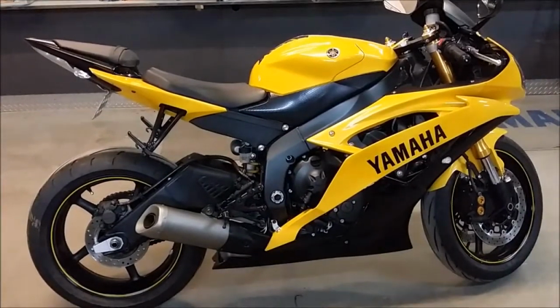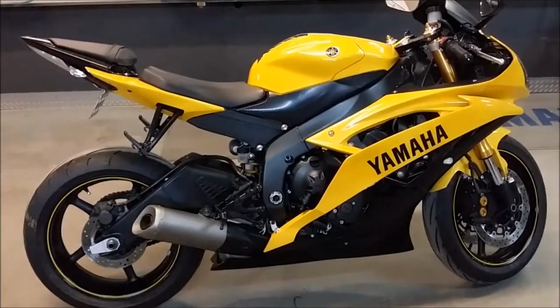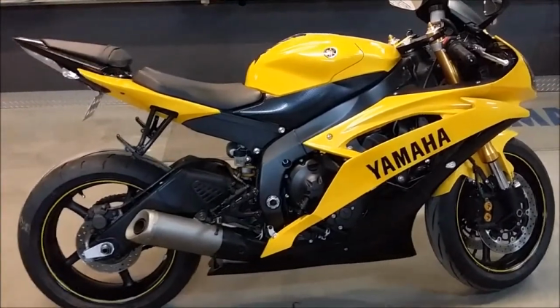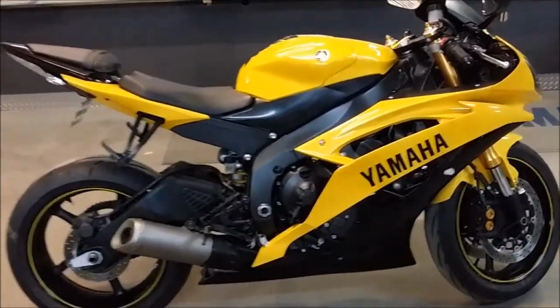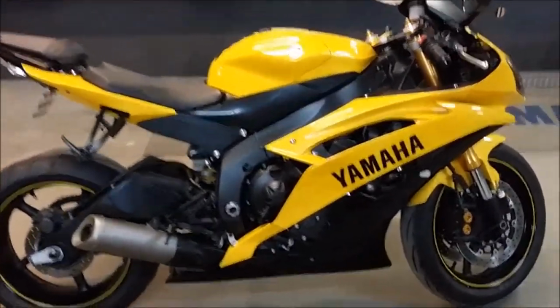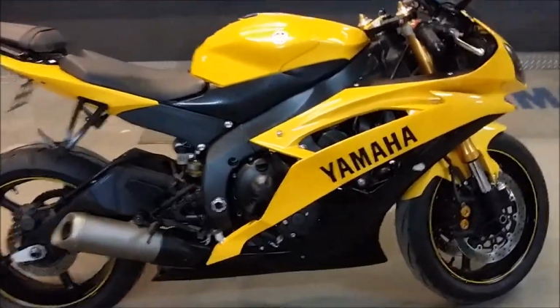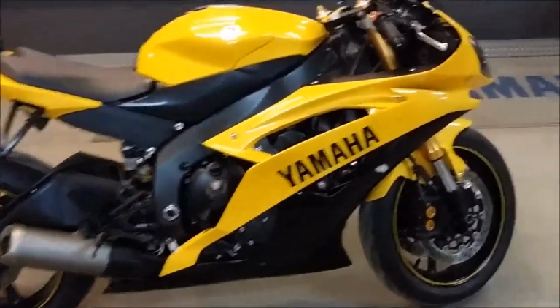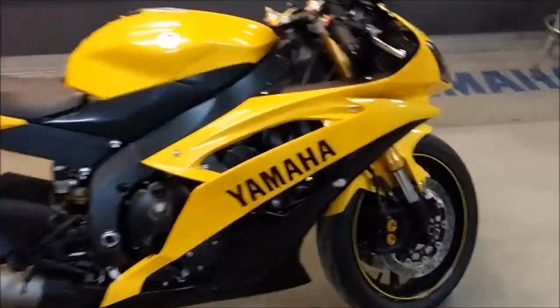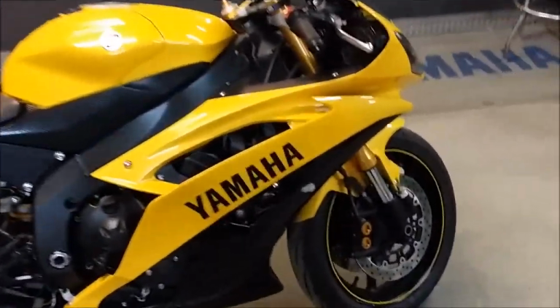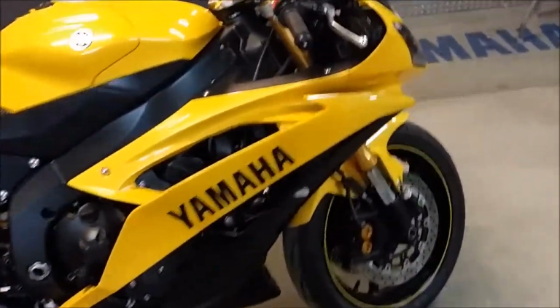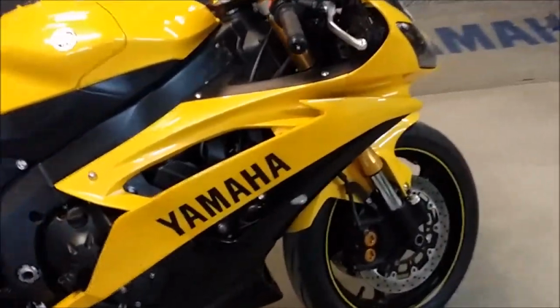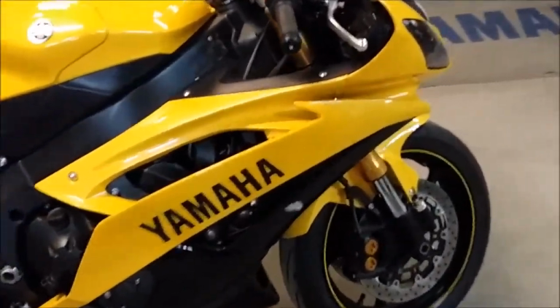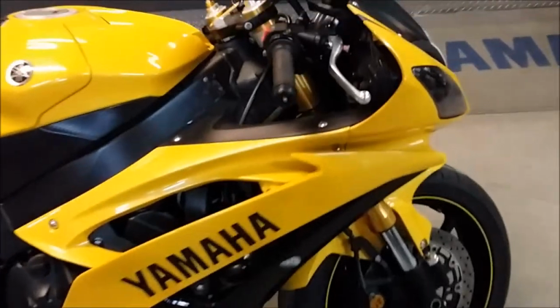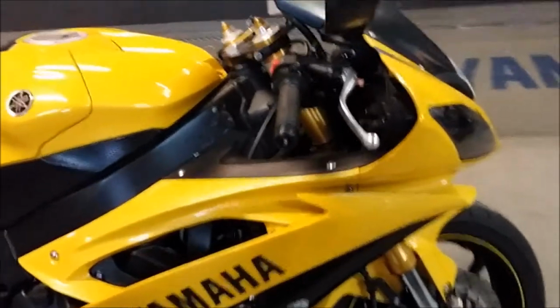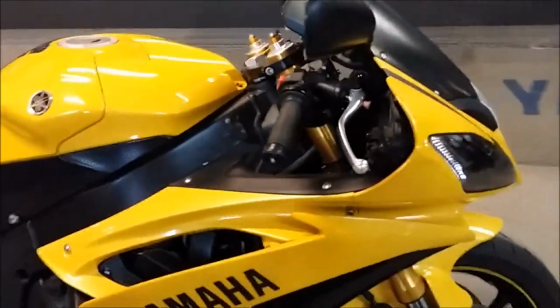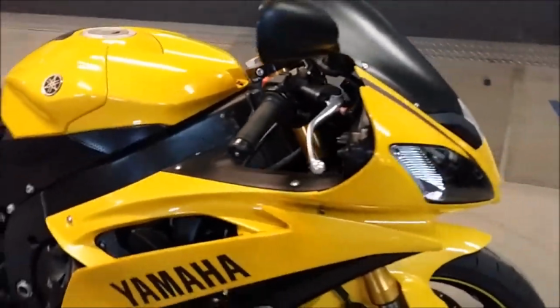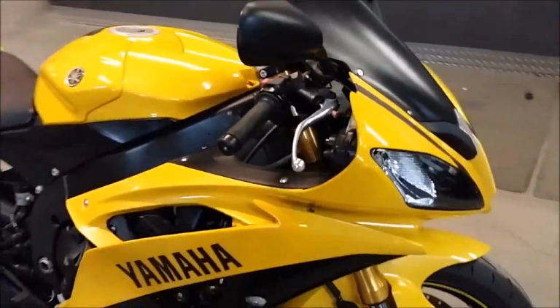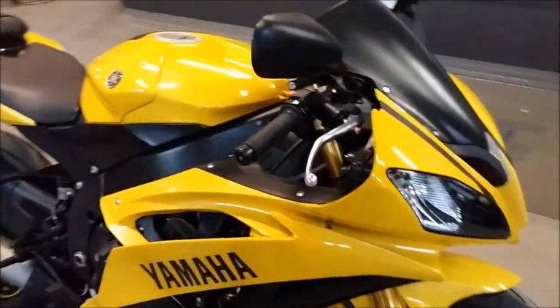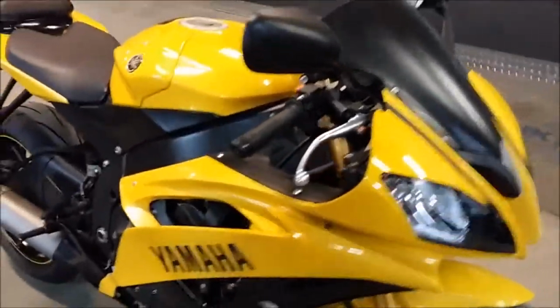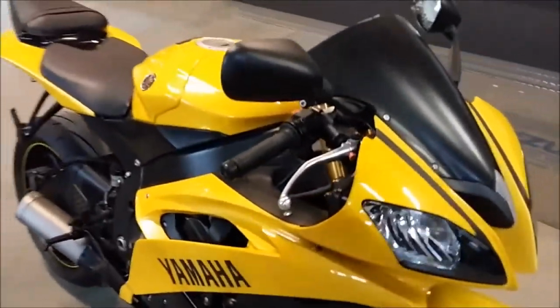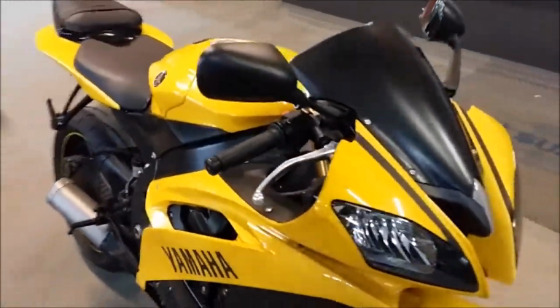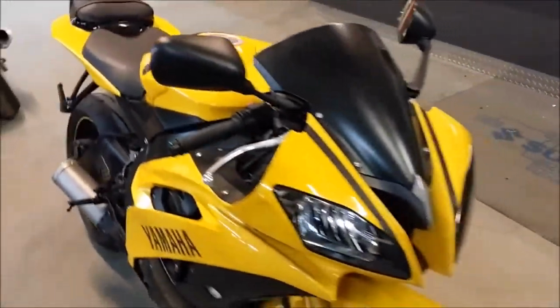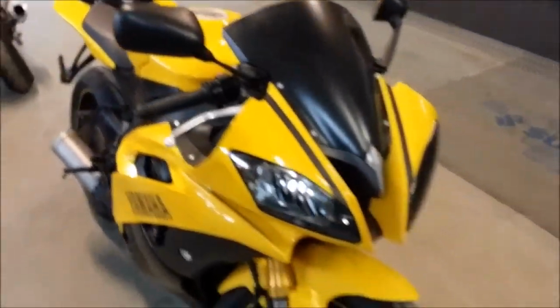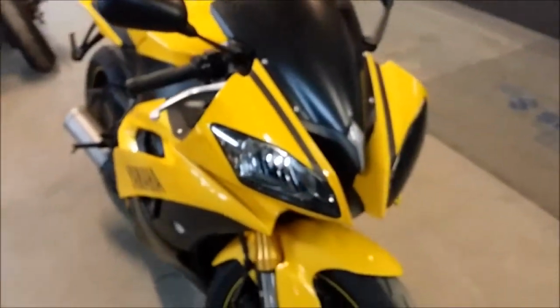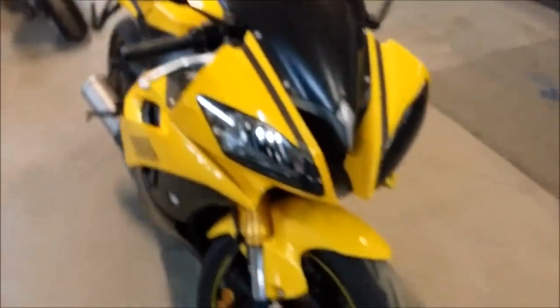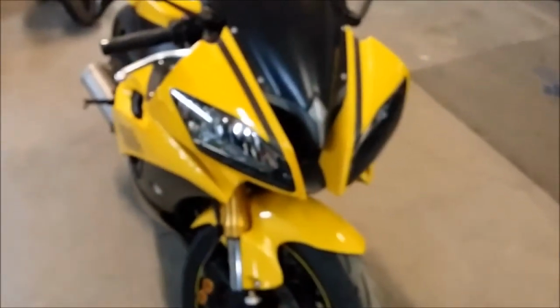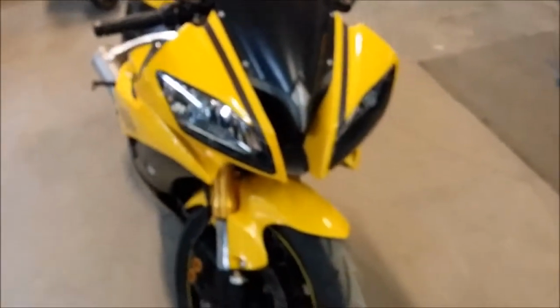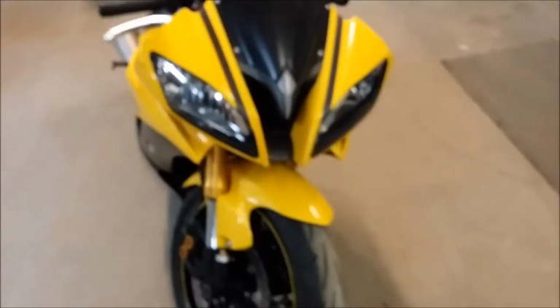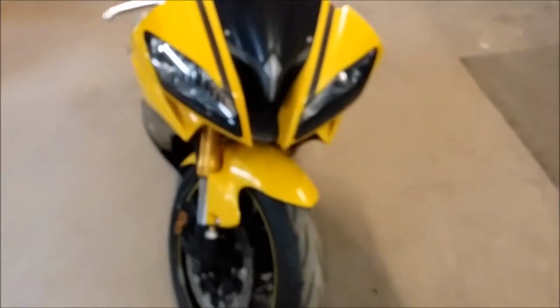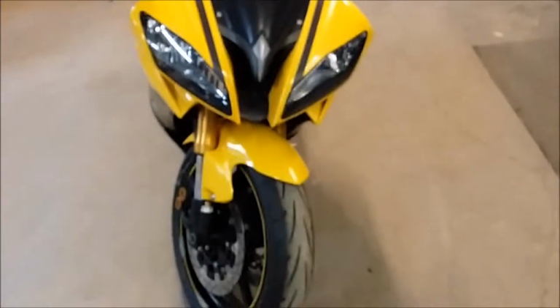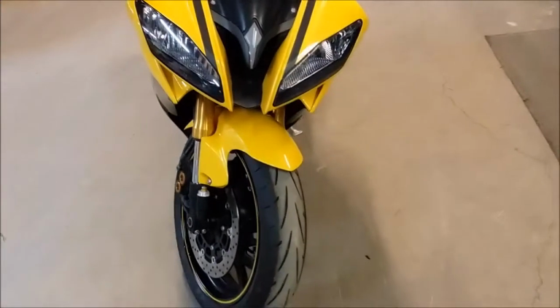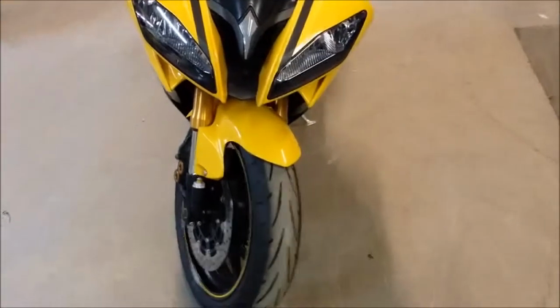We have a 2008 Yamaha R6 crotch rocket for sale in metallic pearl yellow. This color was only offered for three years. This bike really shines in the sun.